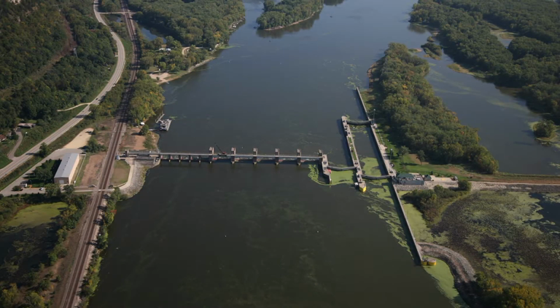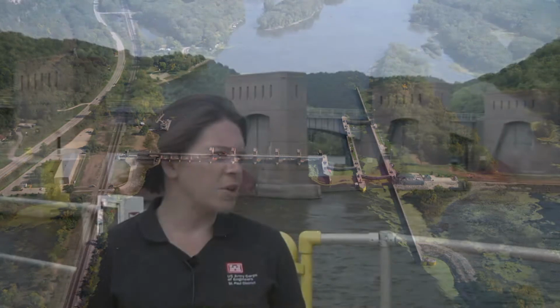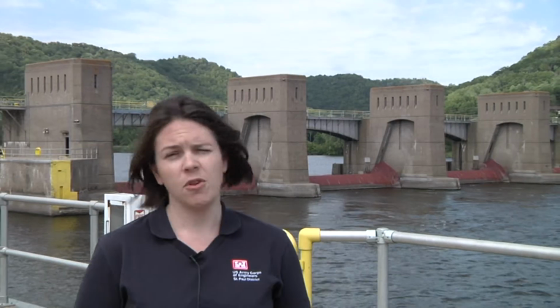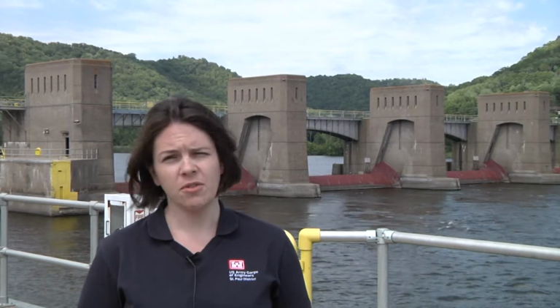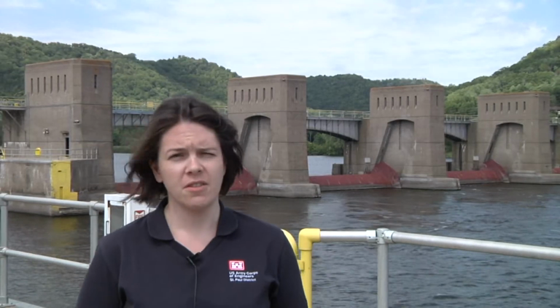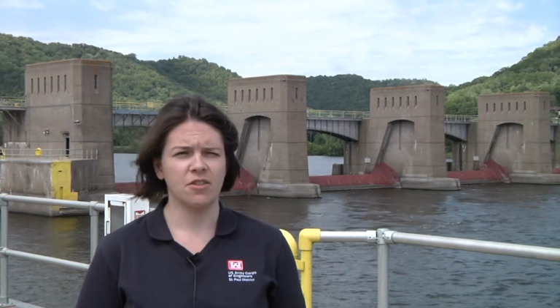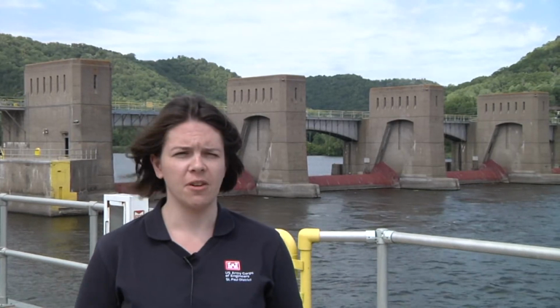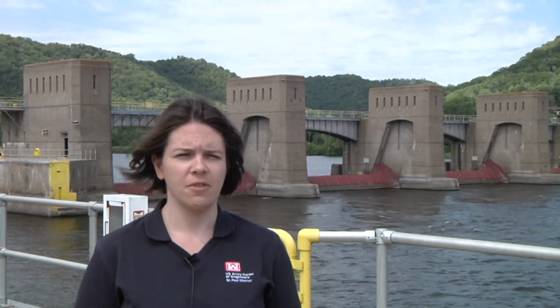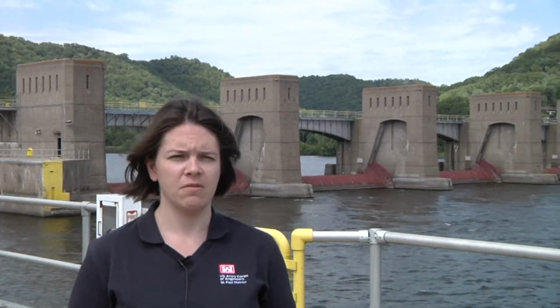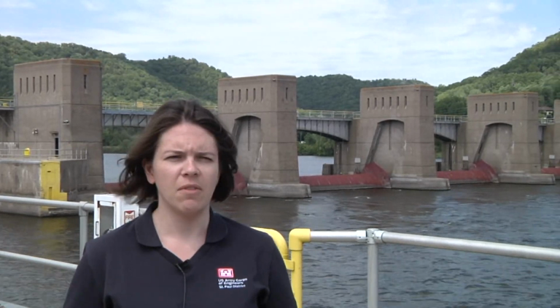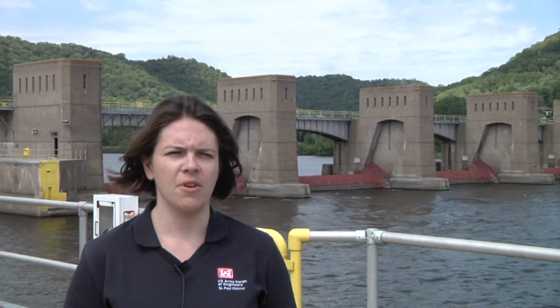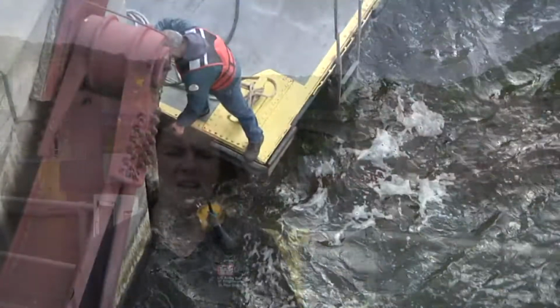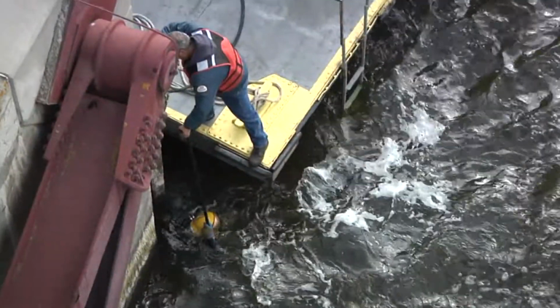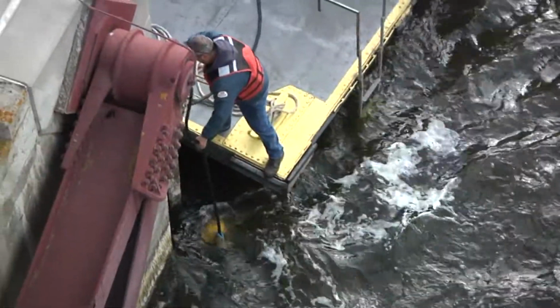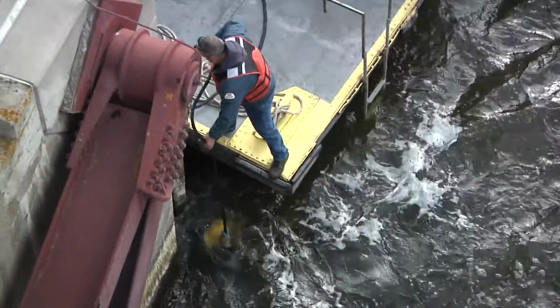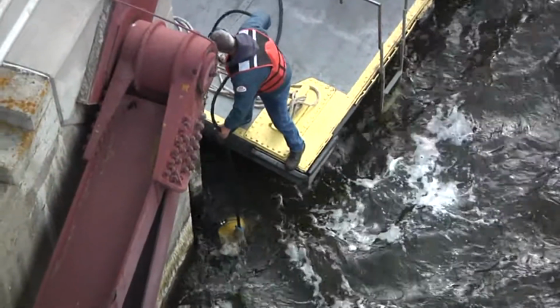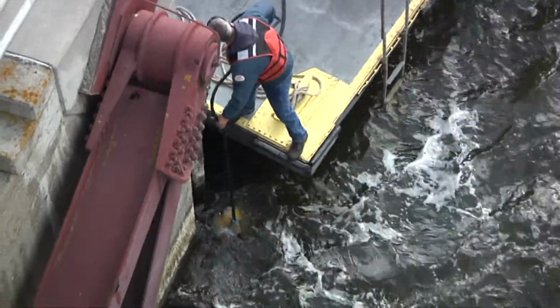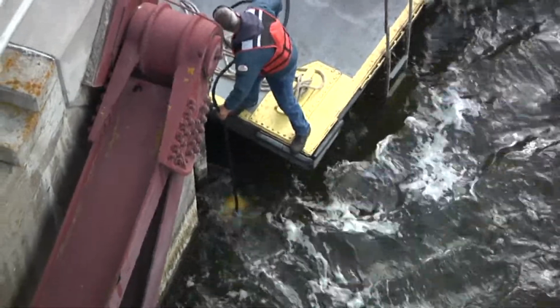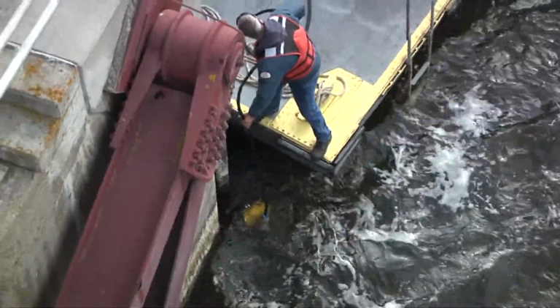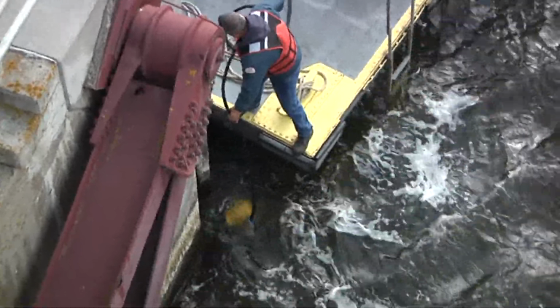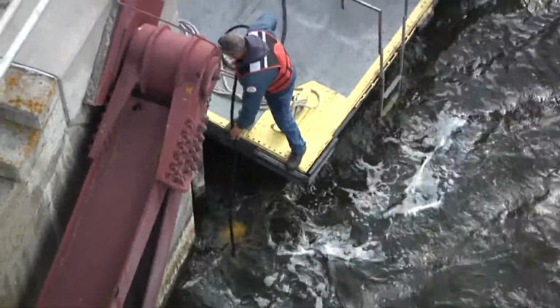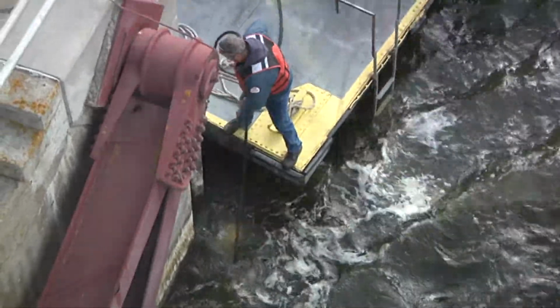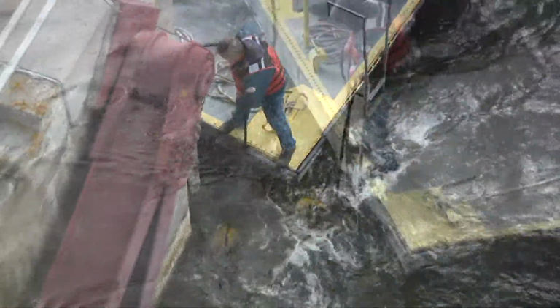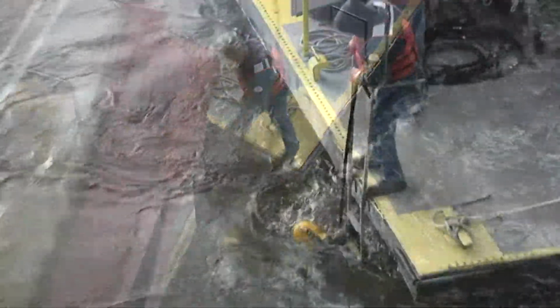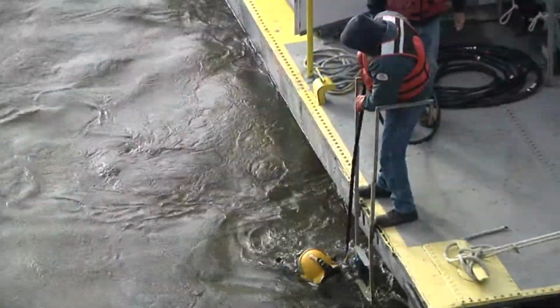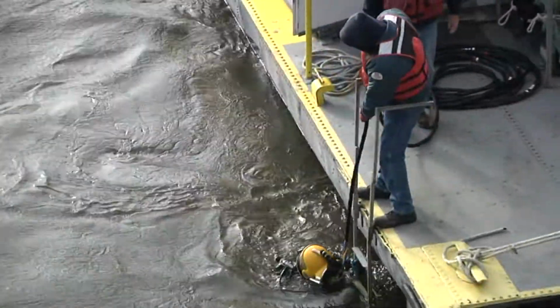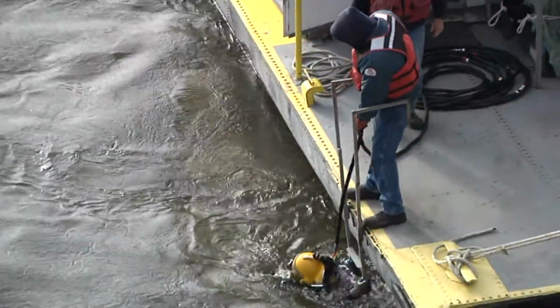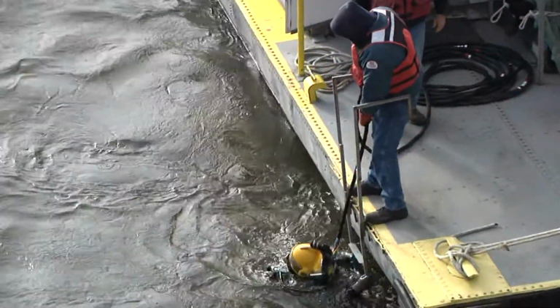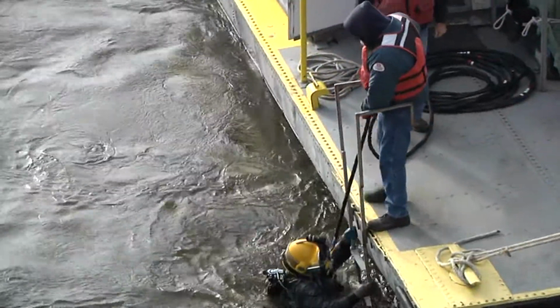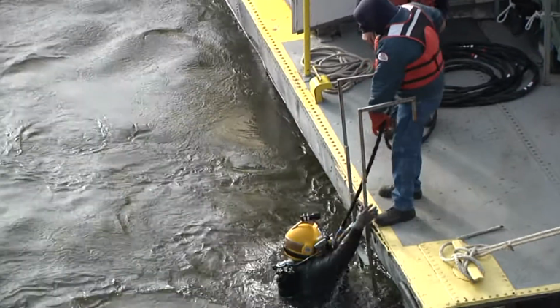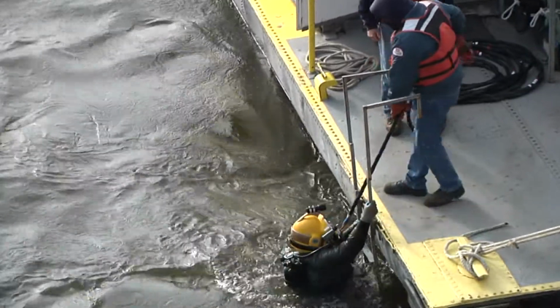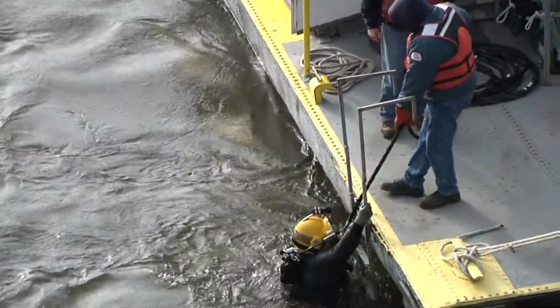We perform surveys to determine if there's anything underwater that we need to be concerned with, and there are divers in the lock chamber to see if there's anything that we need to be concerned with.